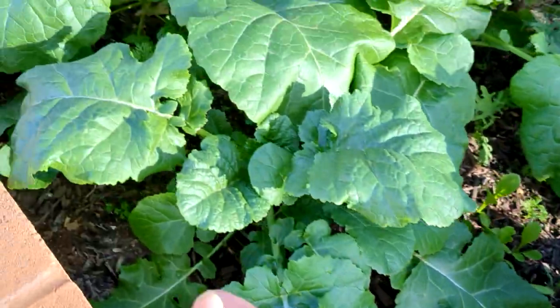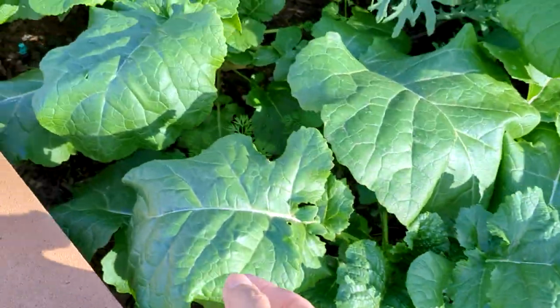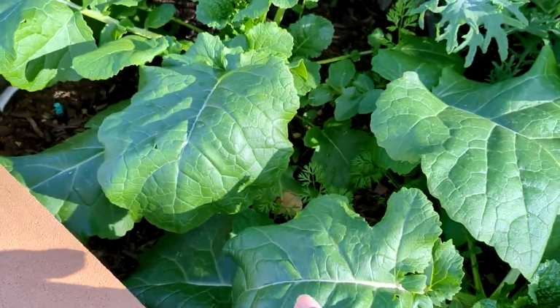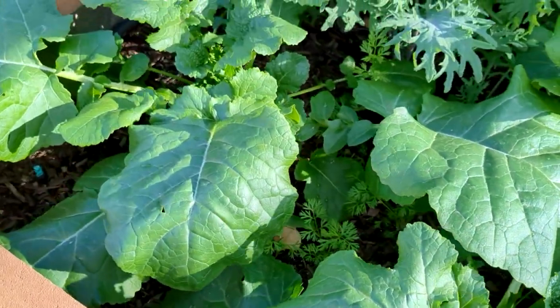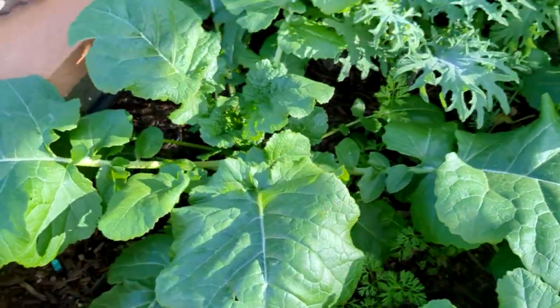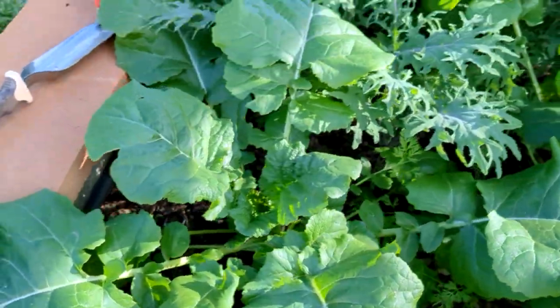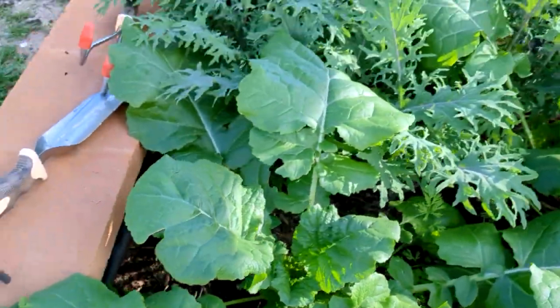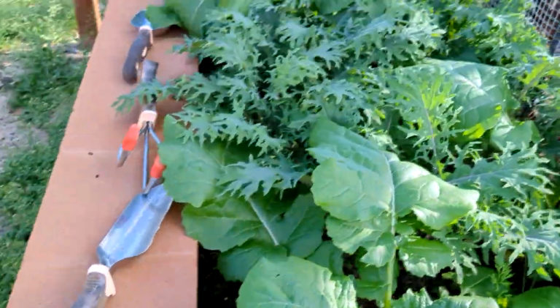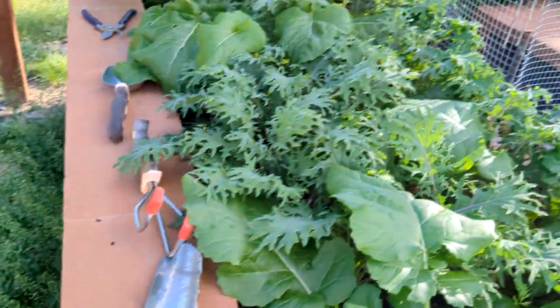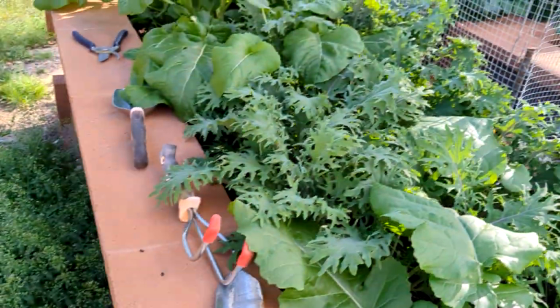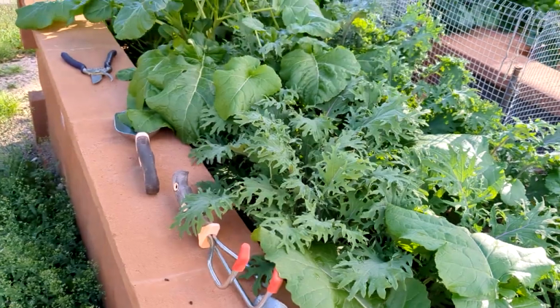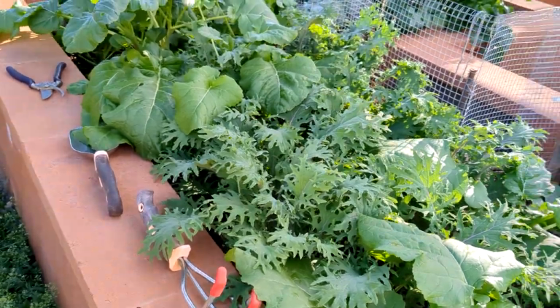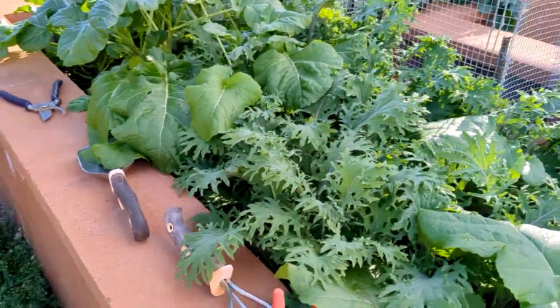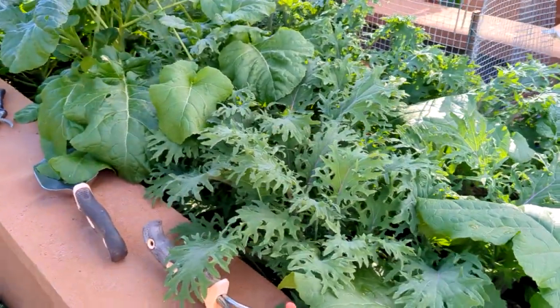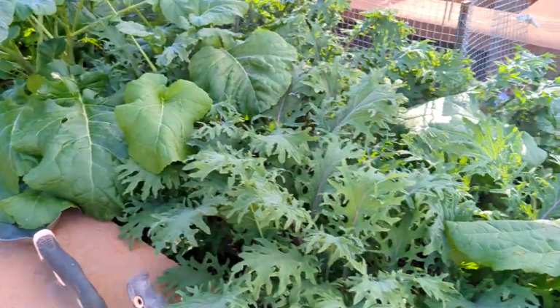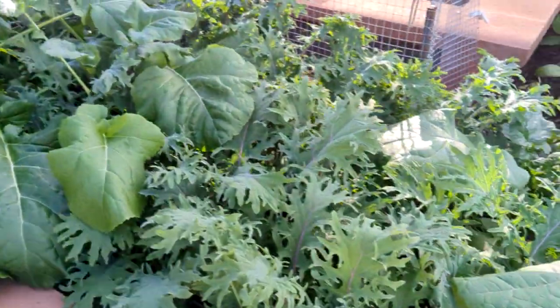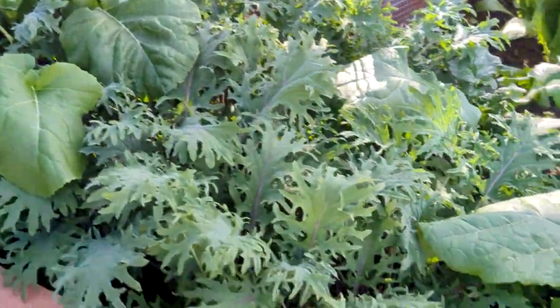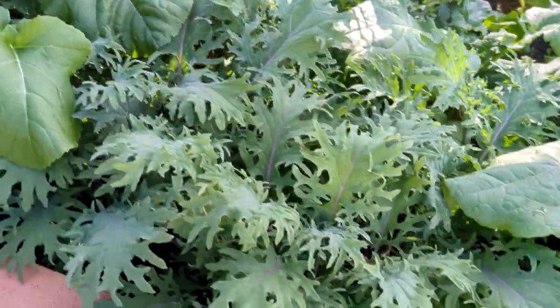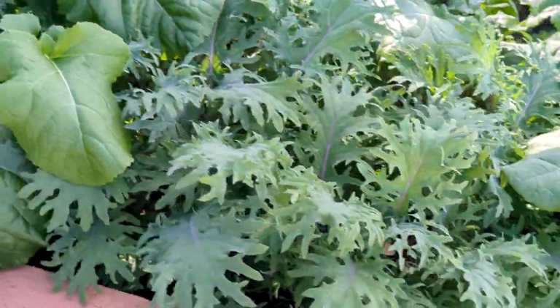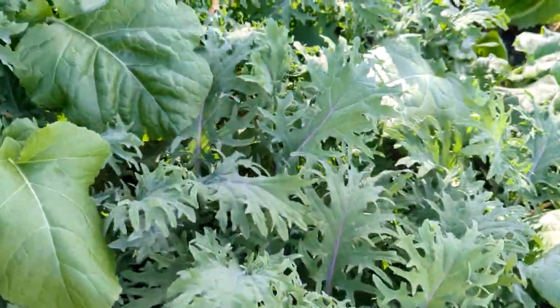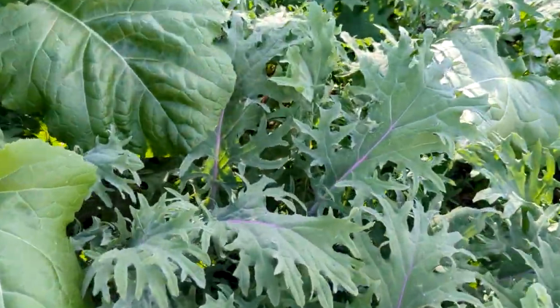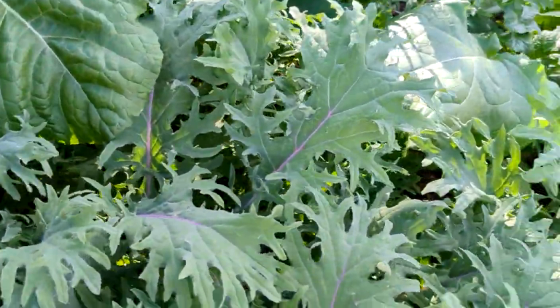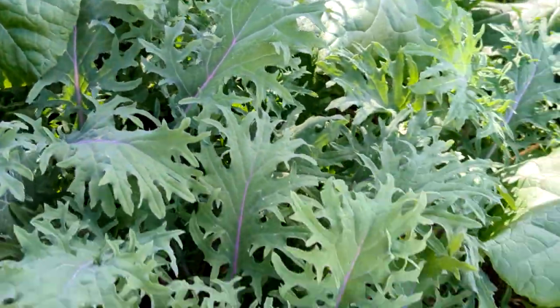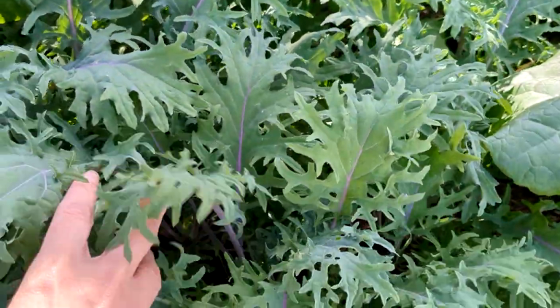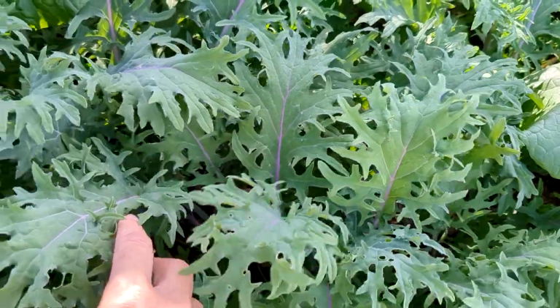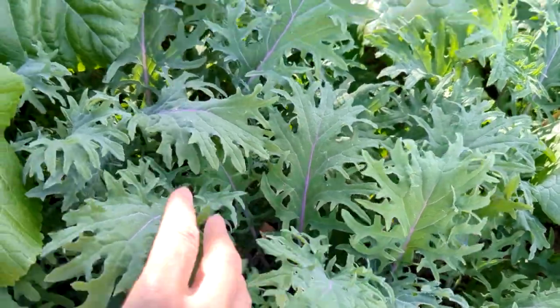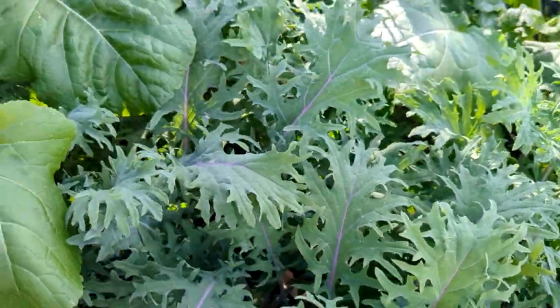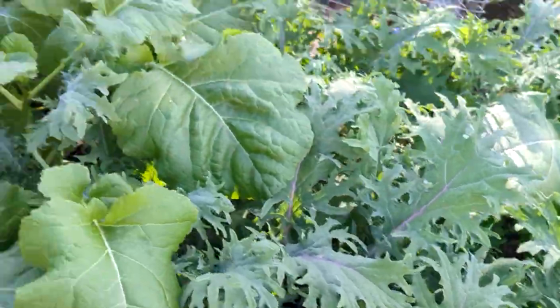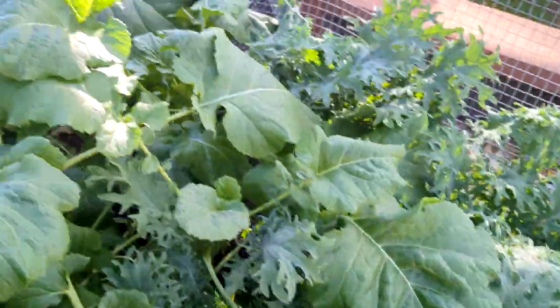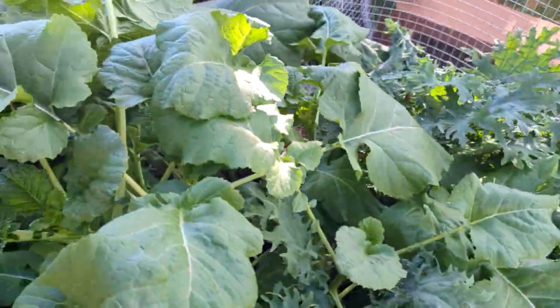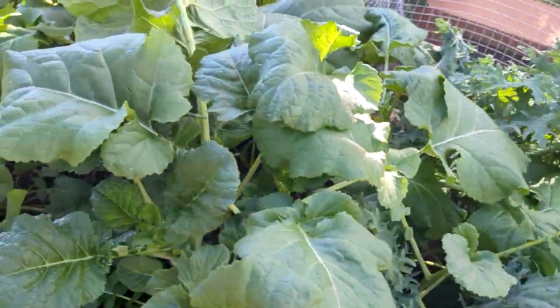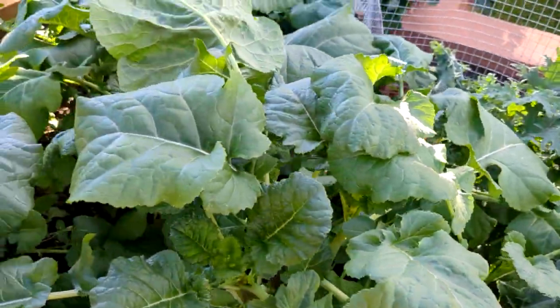I've got more collard greens here. I've got some purple kale growing very well over here — I haven't harvested this one yet, but I probably will this week. I've got more greens over here too.